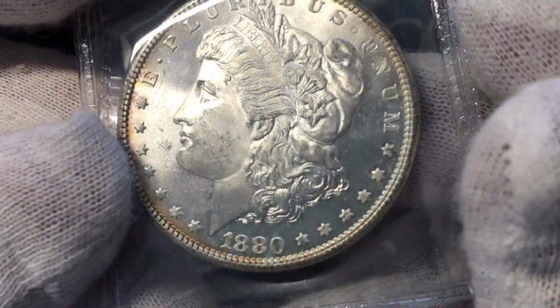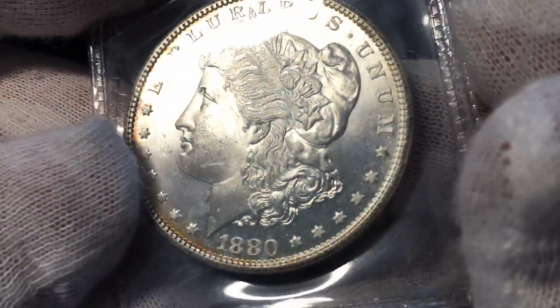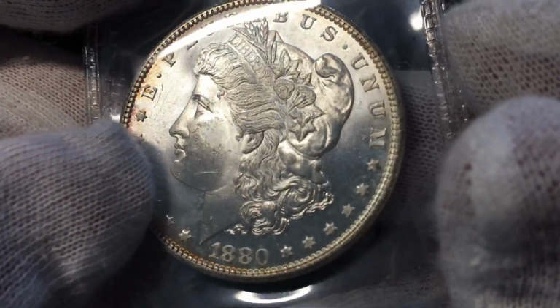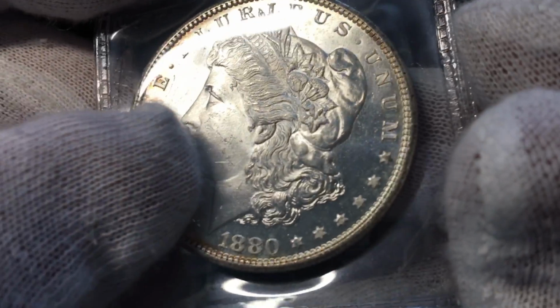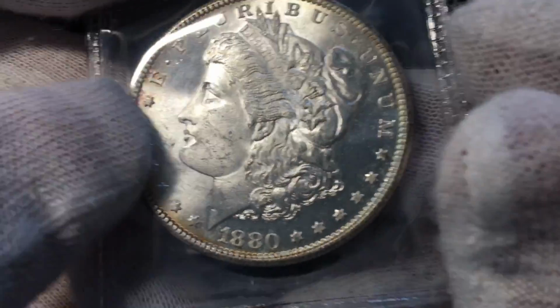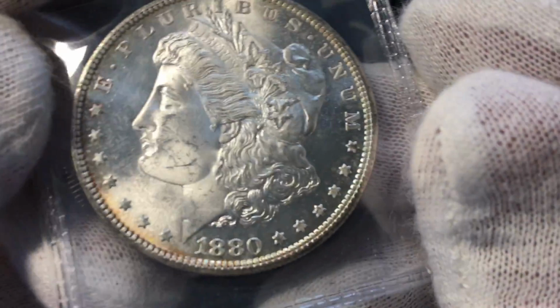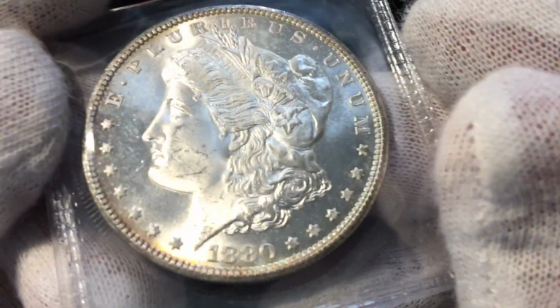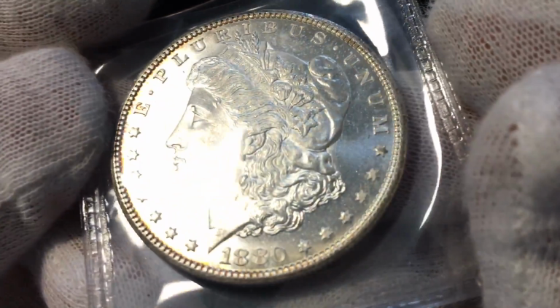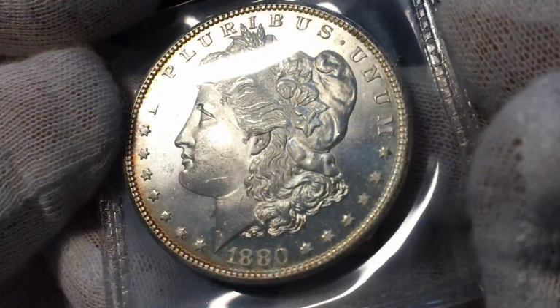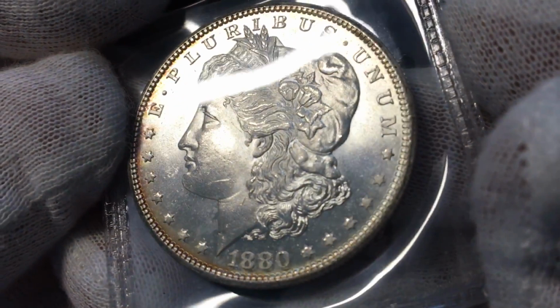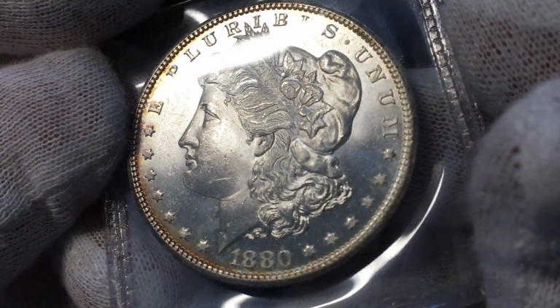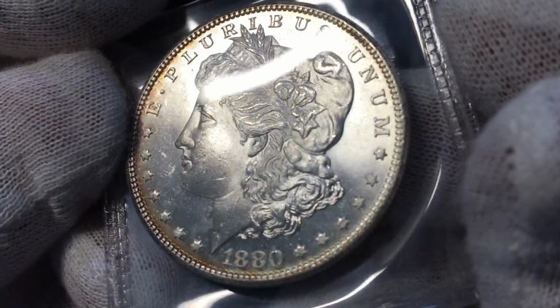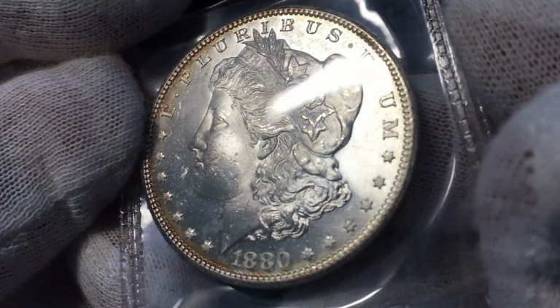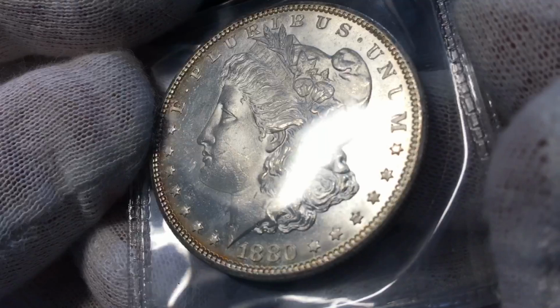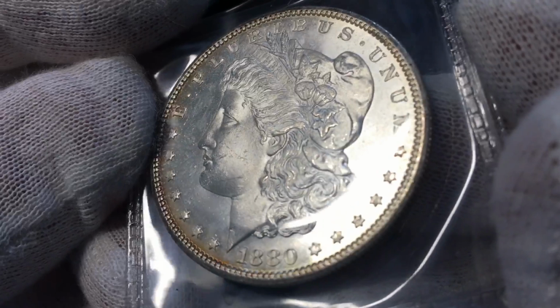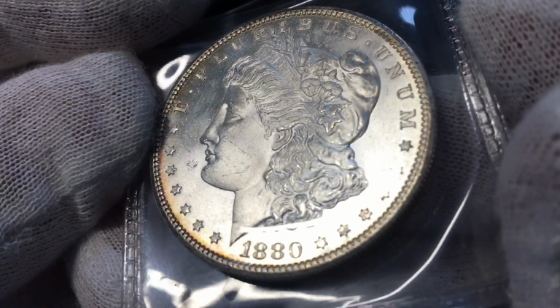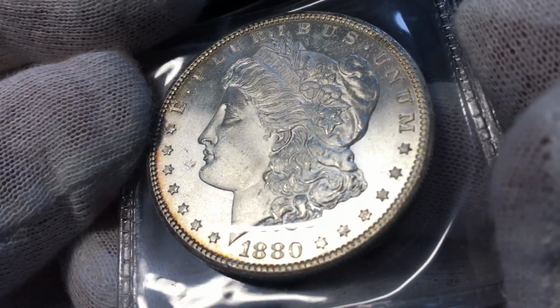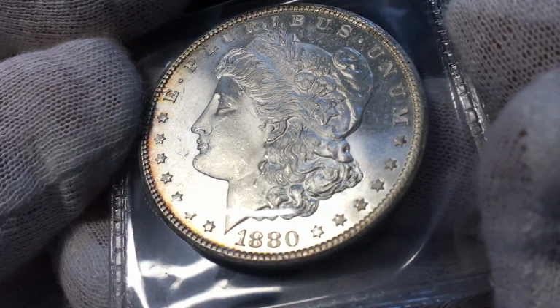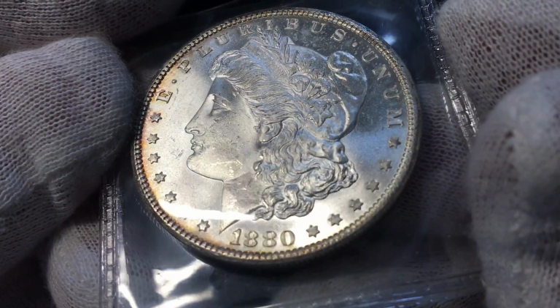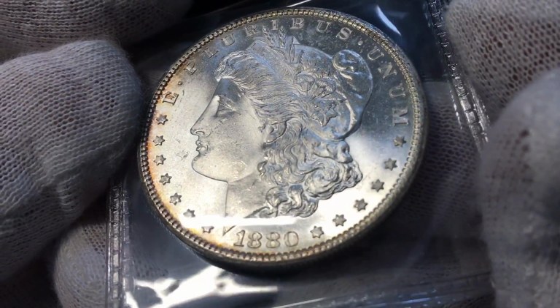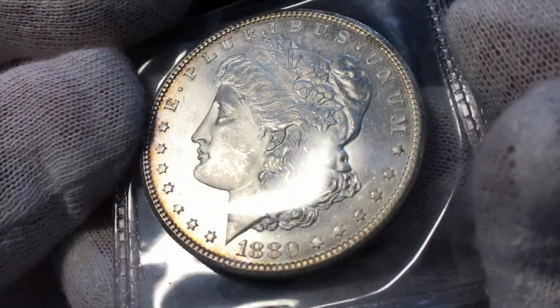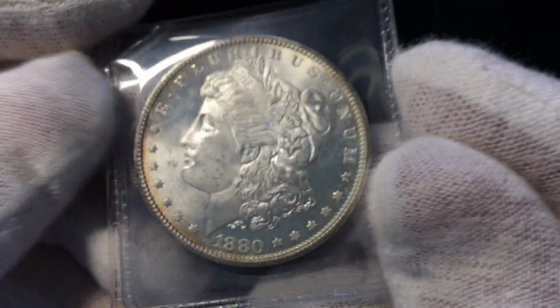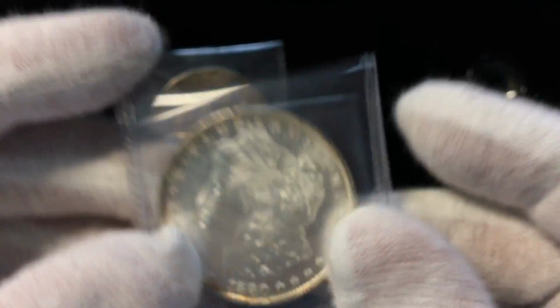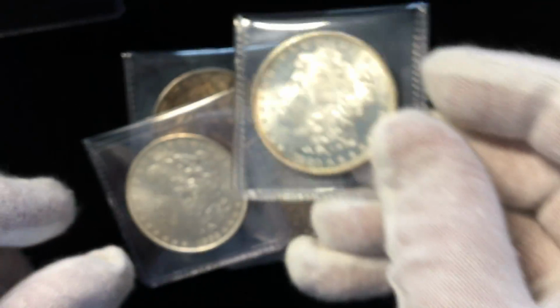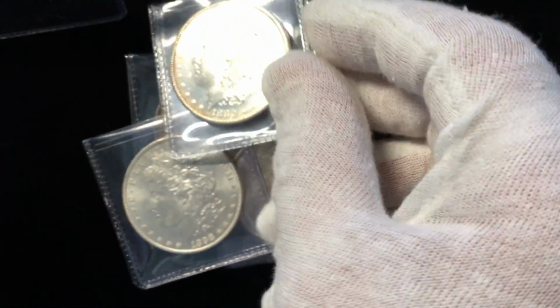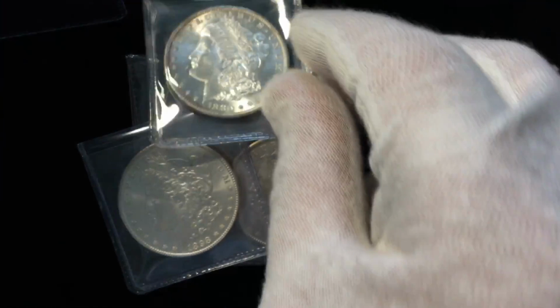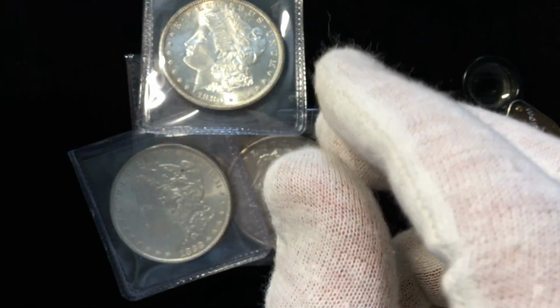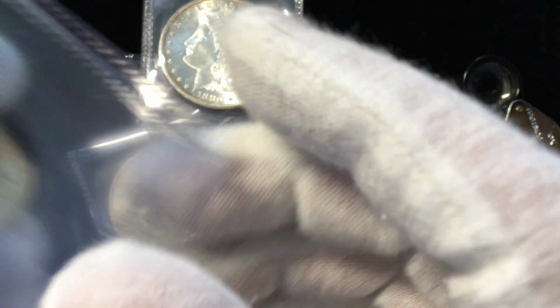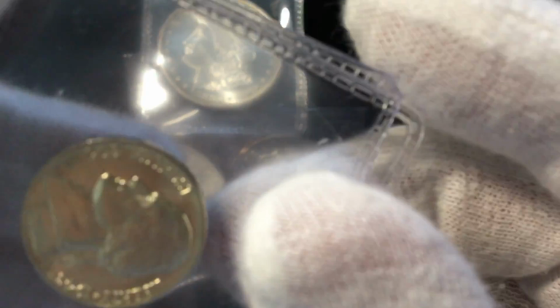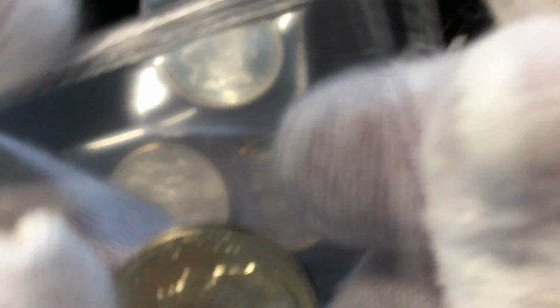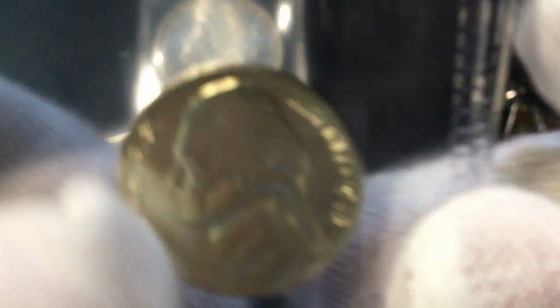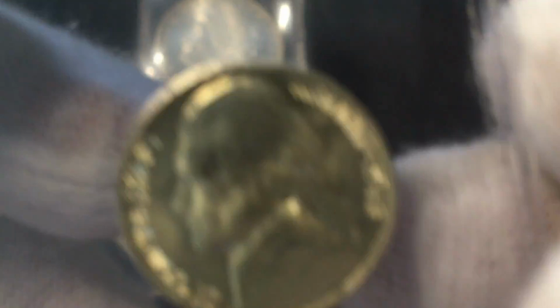I'm a little concerned about some of the scuffs on the cheek, but the fields are just so flashy on this coin that I'm considering sending that one in.